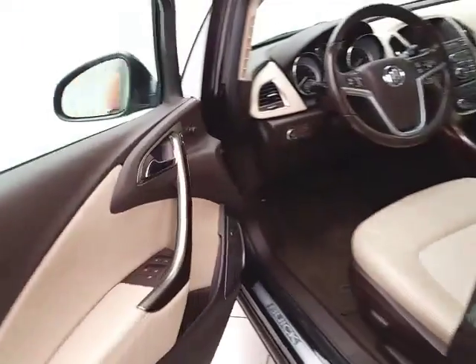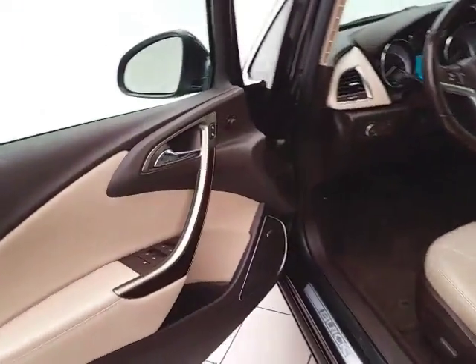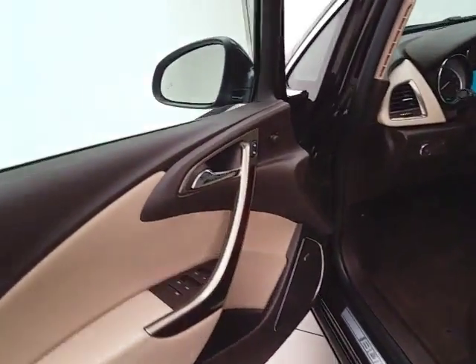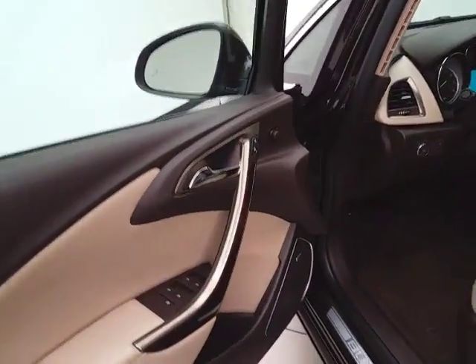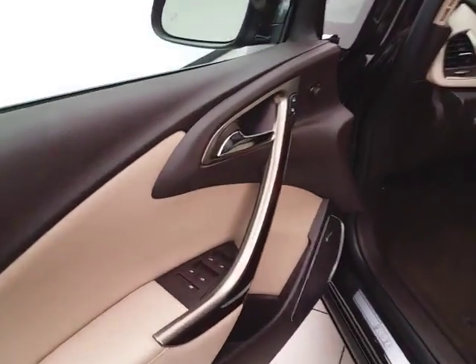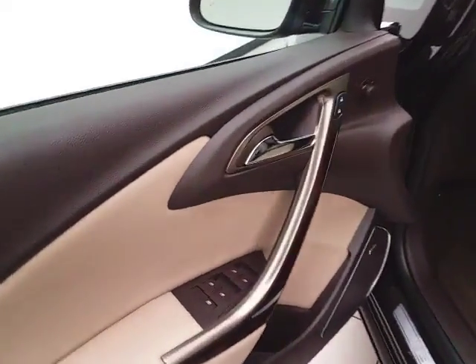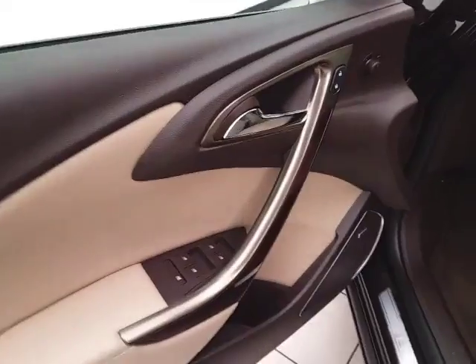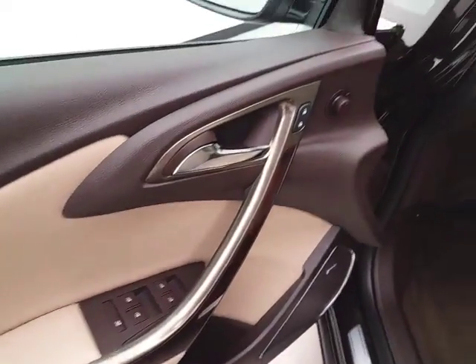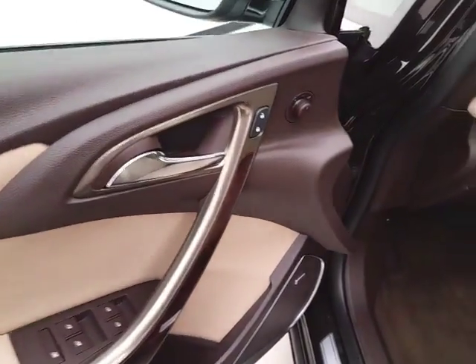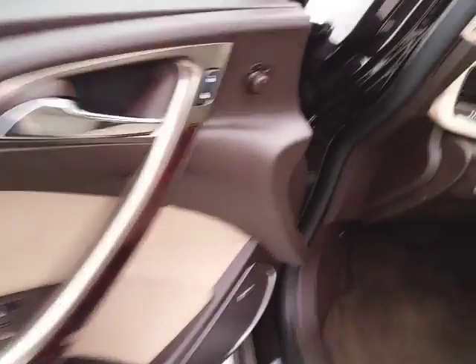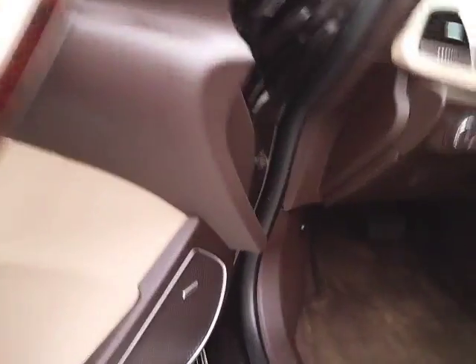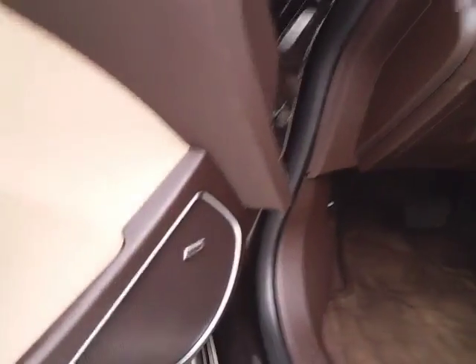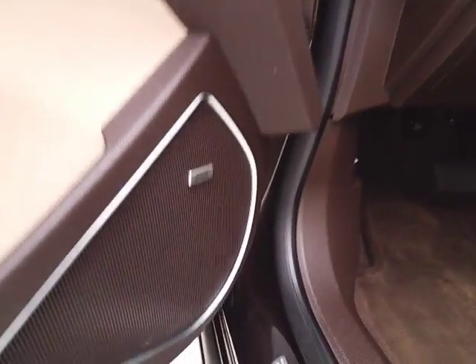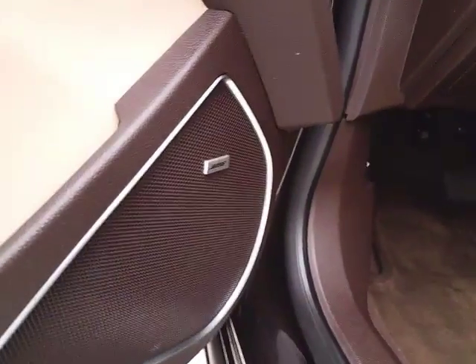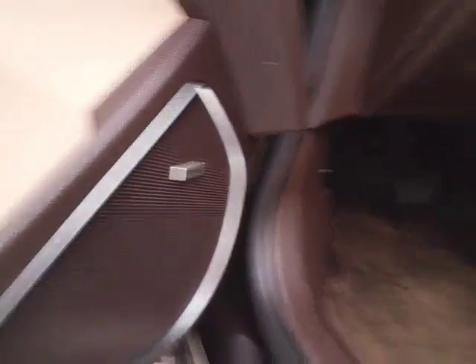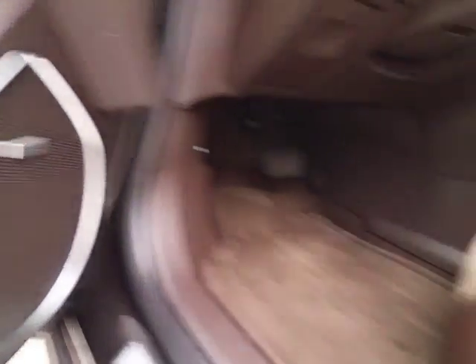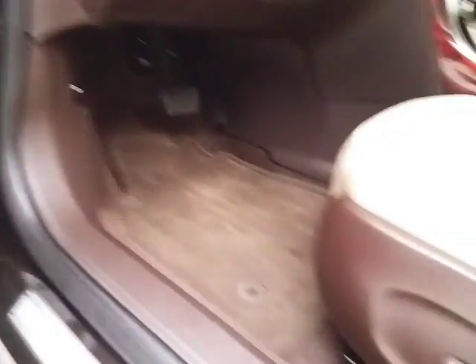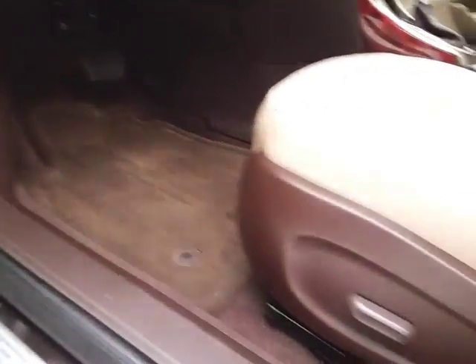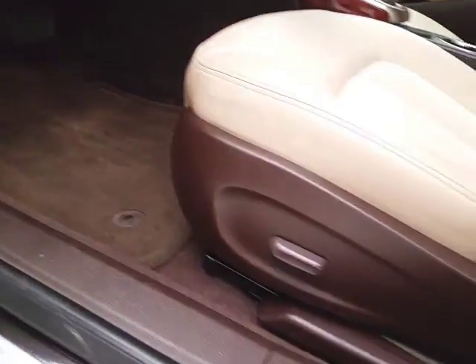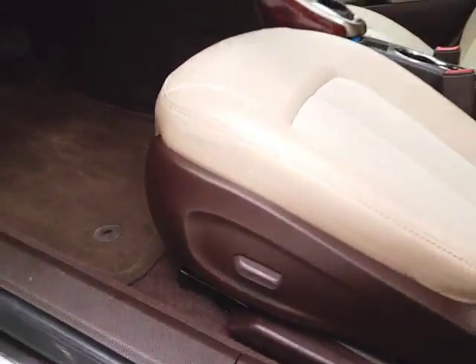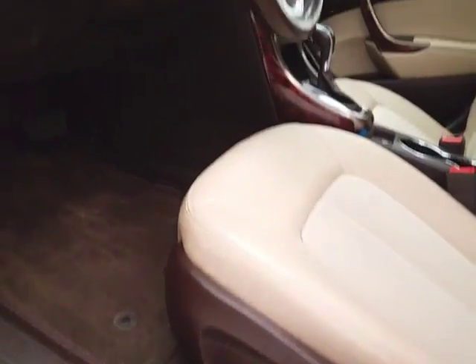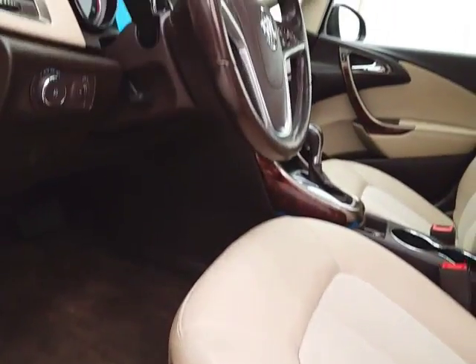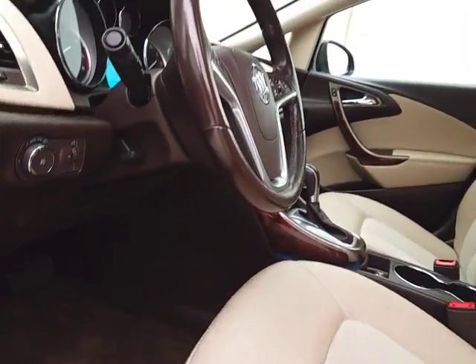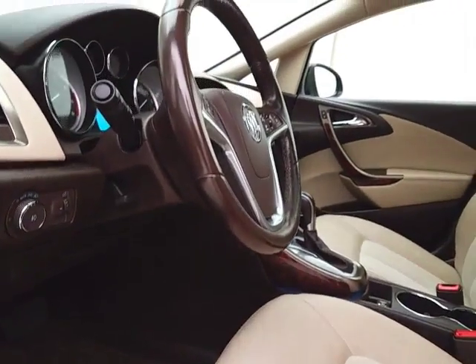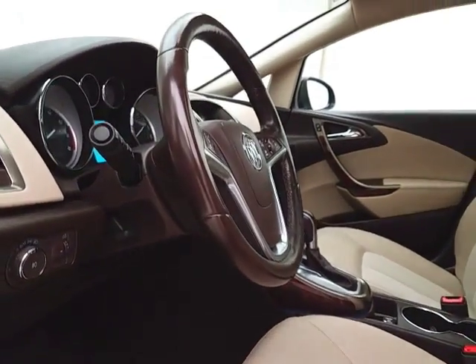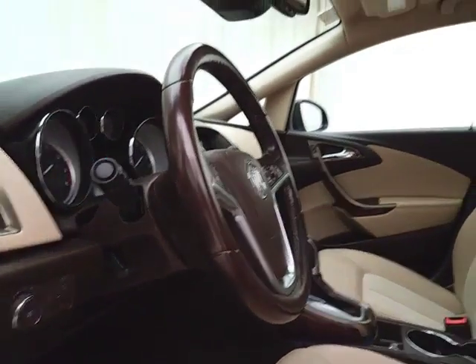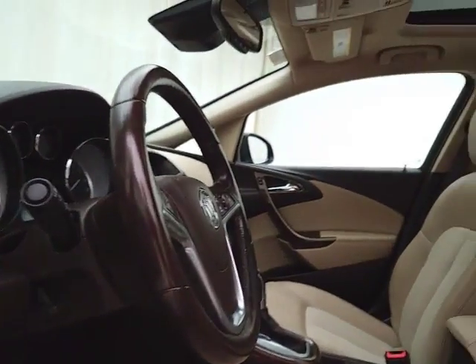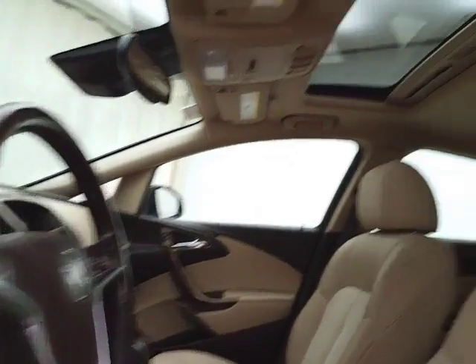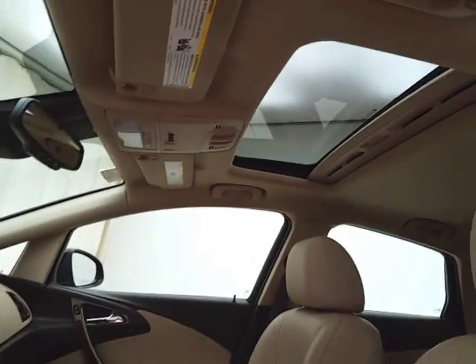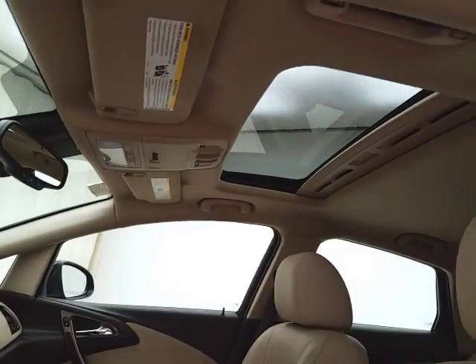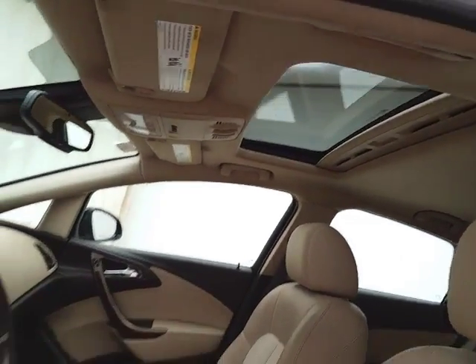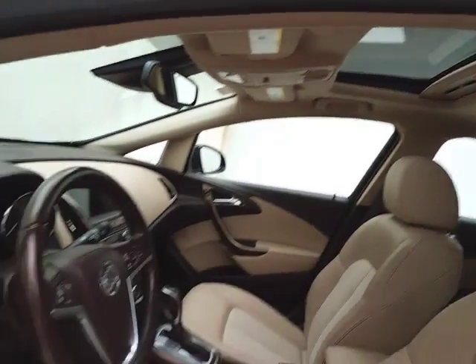With remote start, power windows, locks, and mirrors. Upgraded Bose sound system. Power seat. Tilt and telescopic steering wheel to put you in that perfect driving position. Power moonroof.